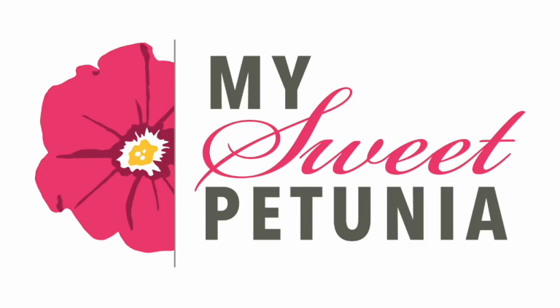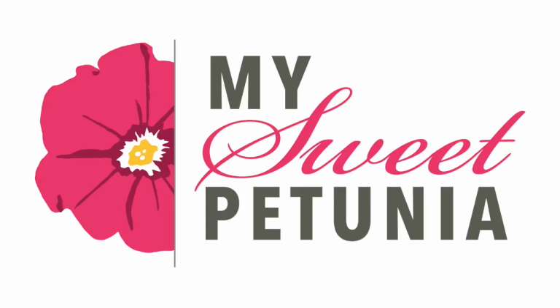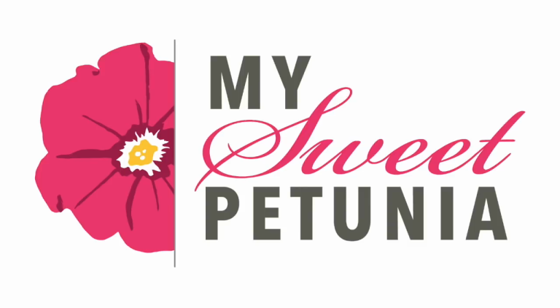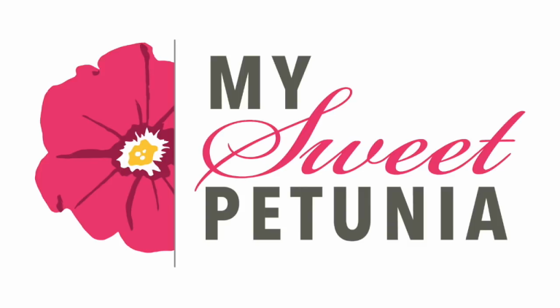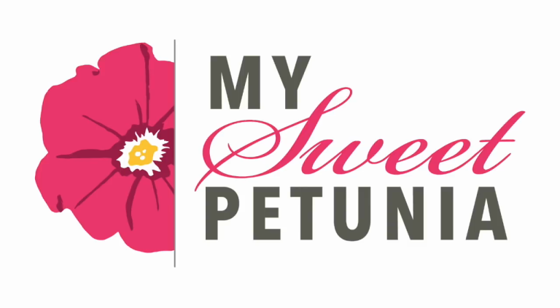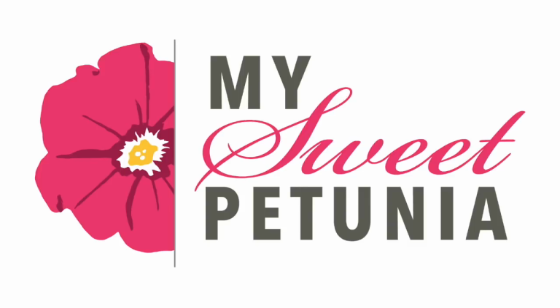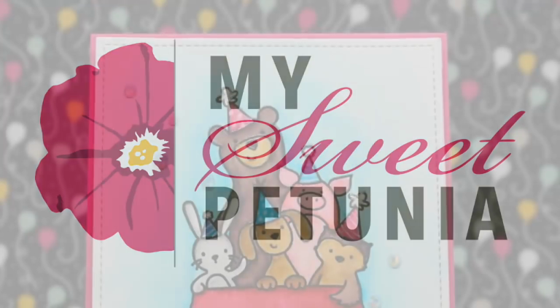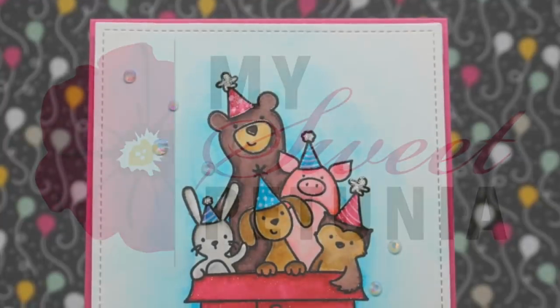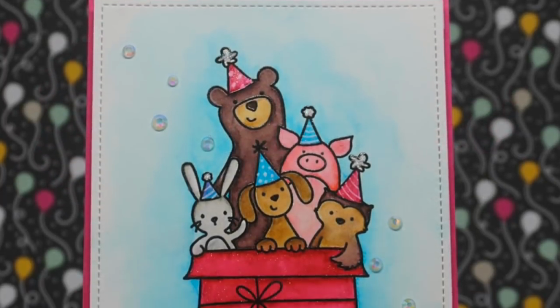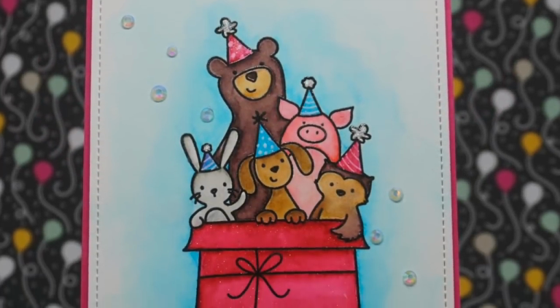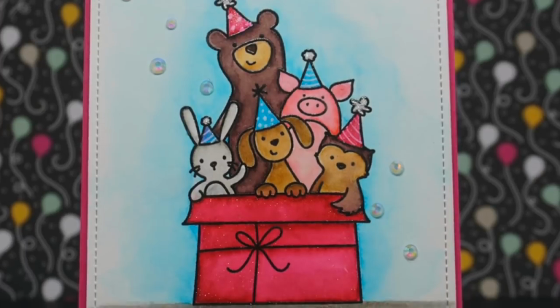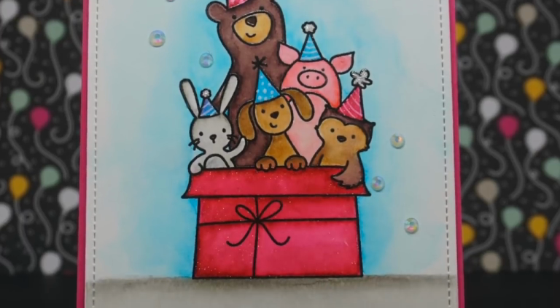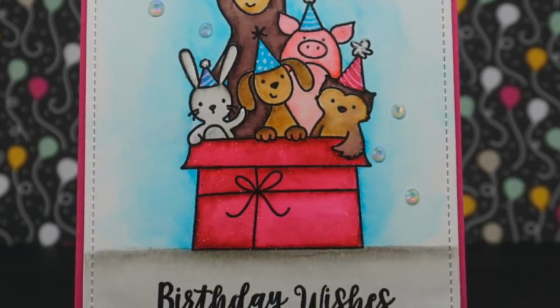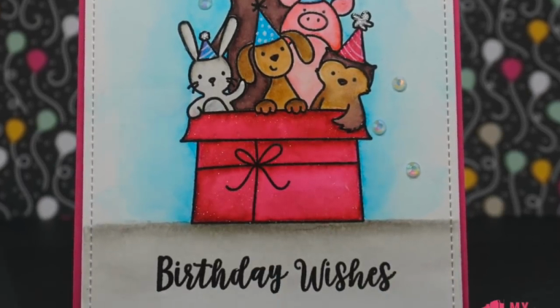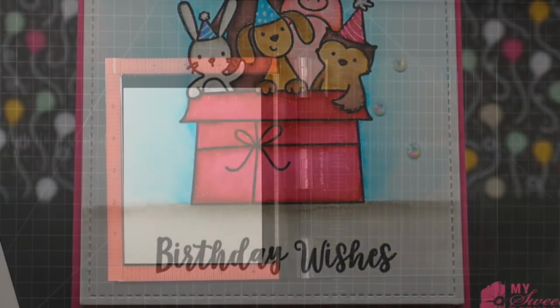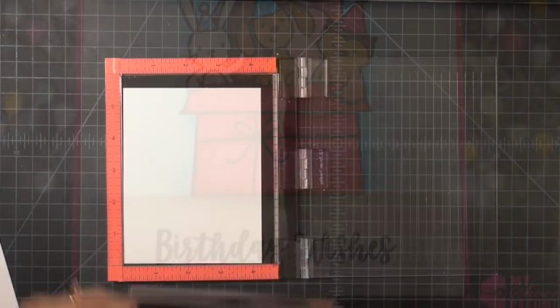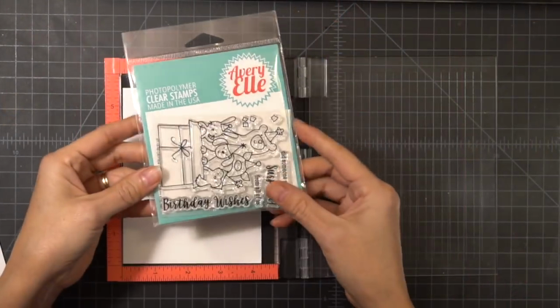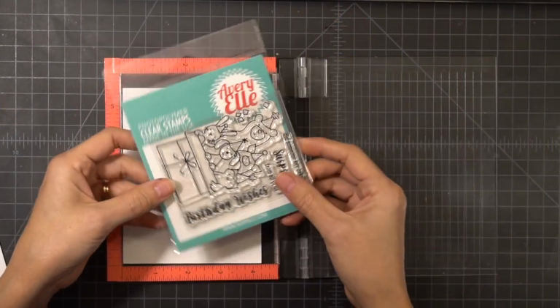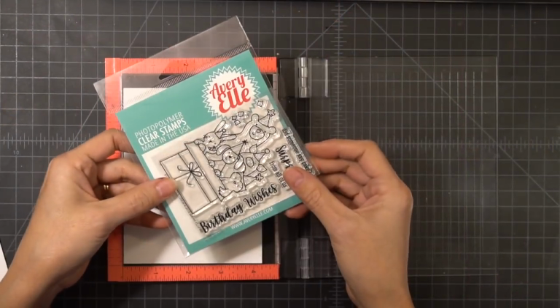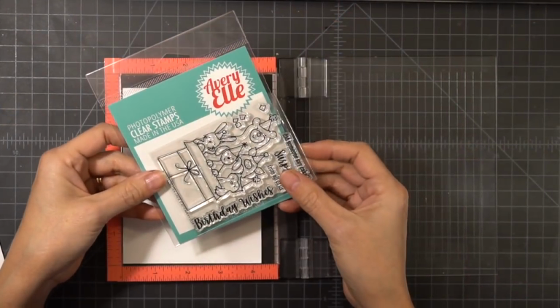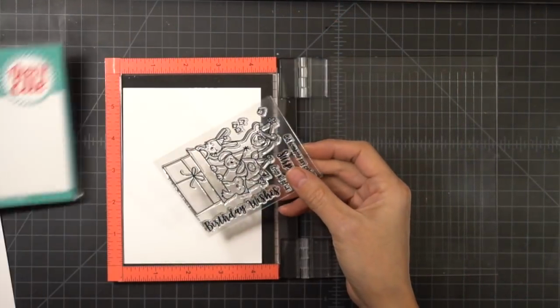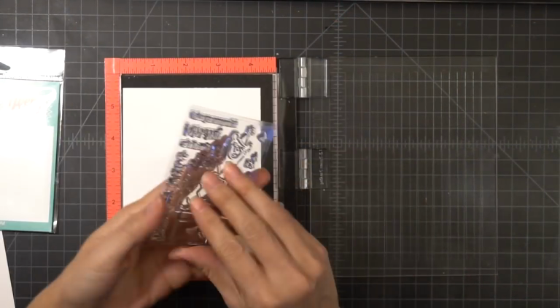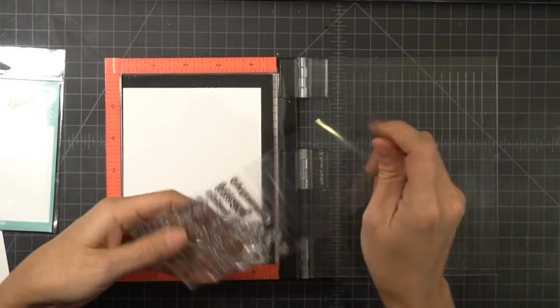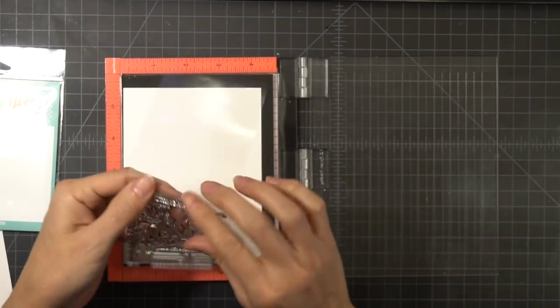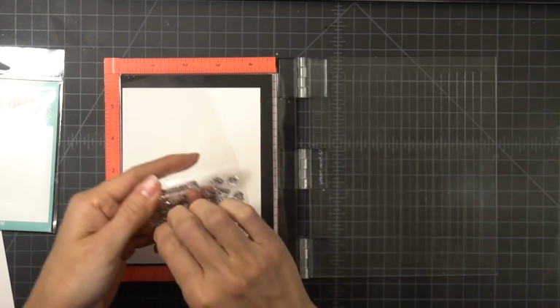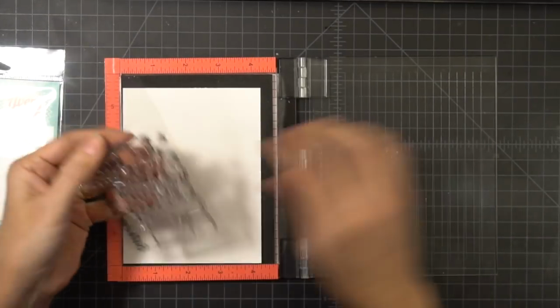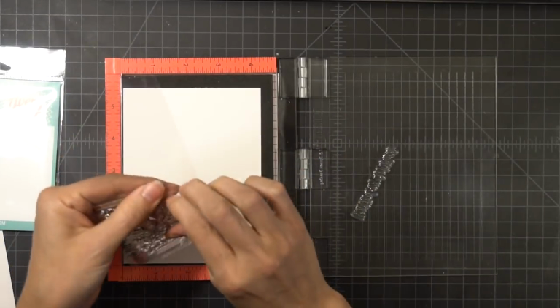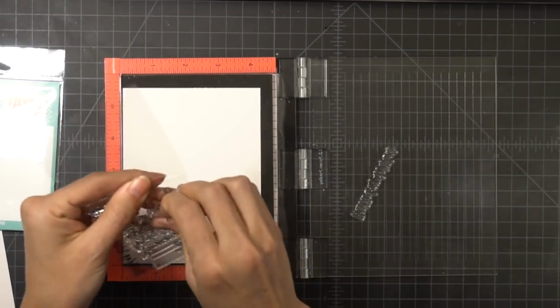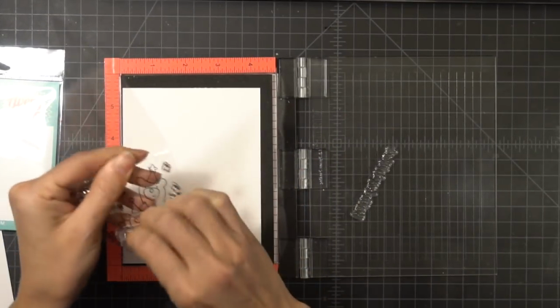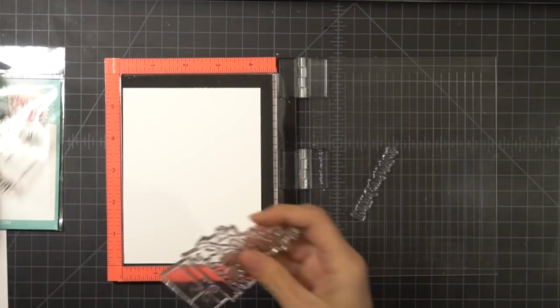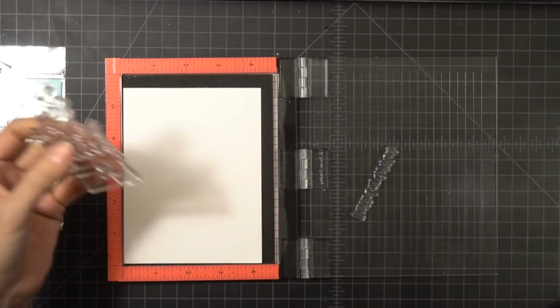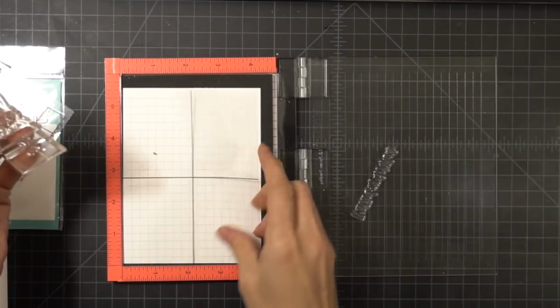Hi everyone, it's Ileana and I have a cute little card to share with you. This card was made using Avery Elle's Critter Crew, which is part of their new release for February of 2018.